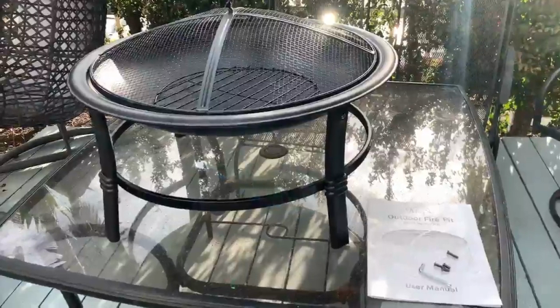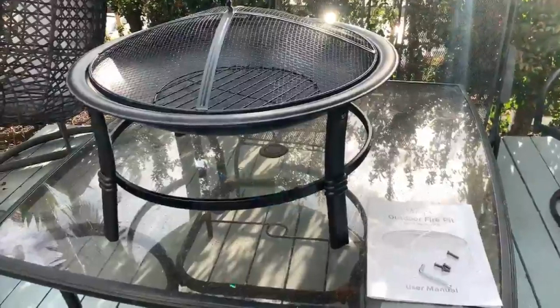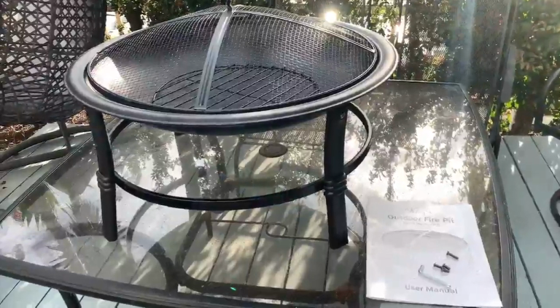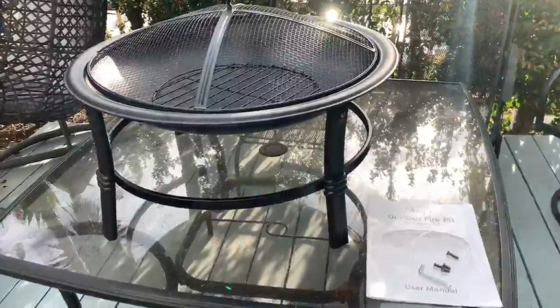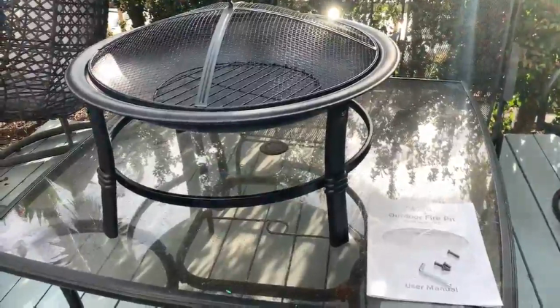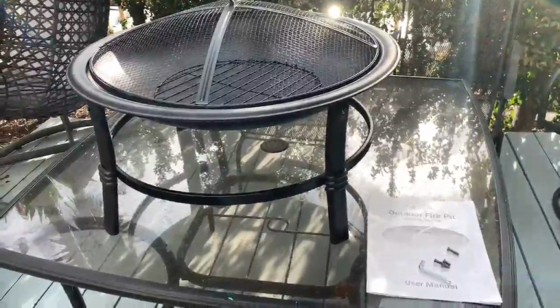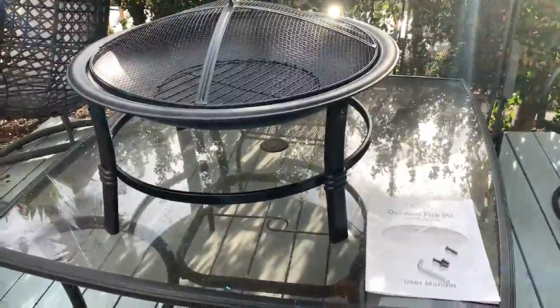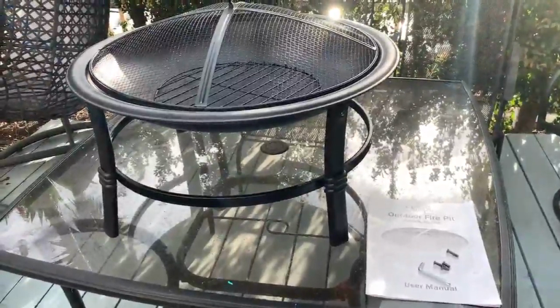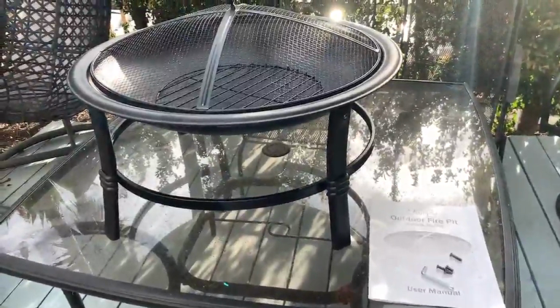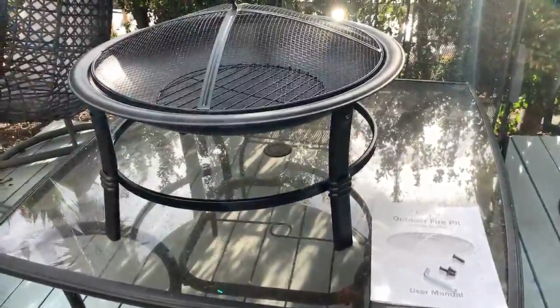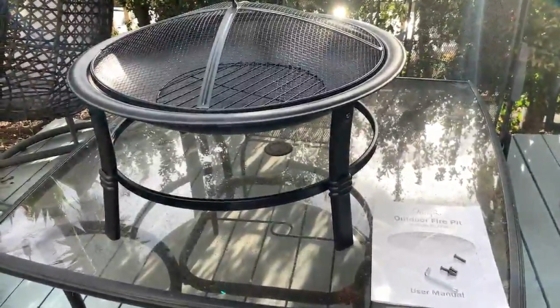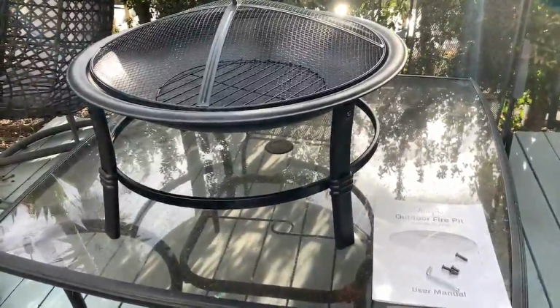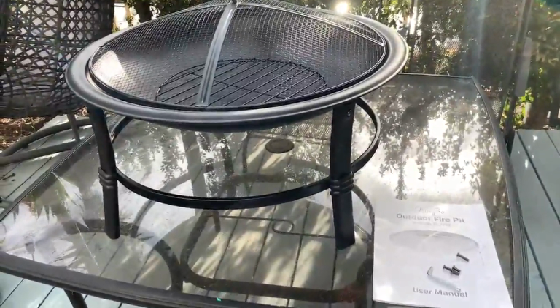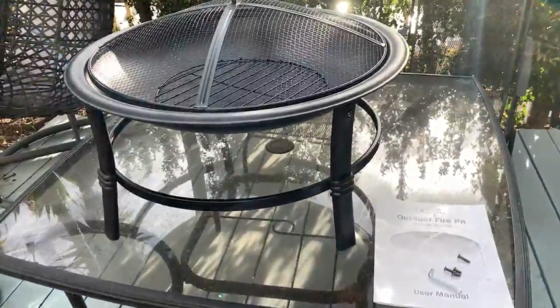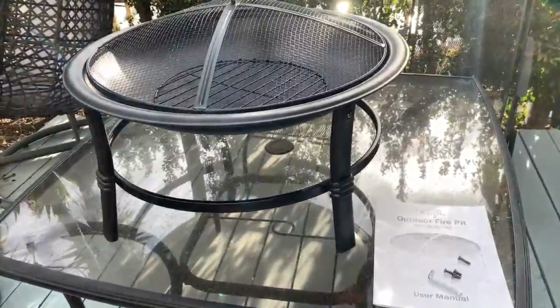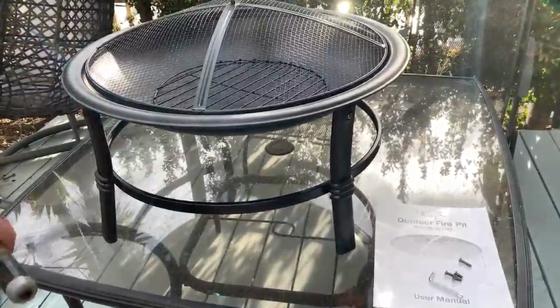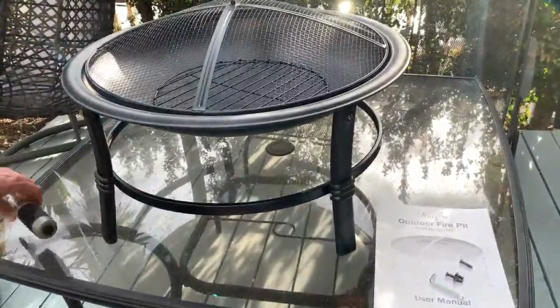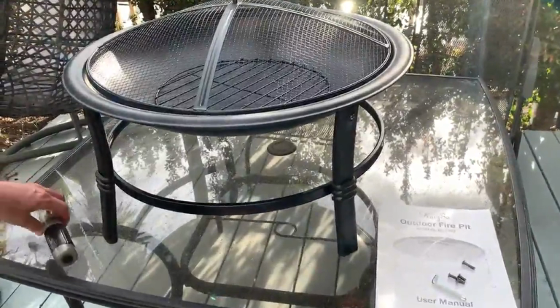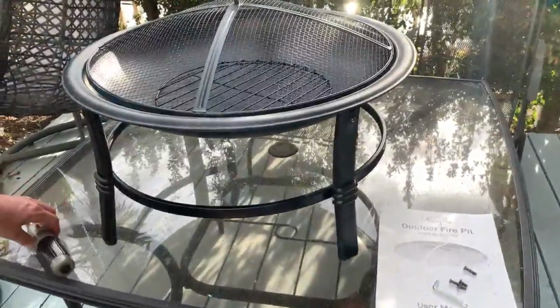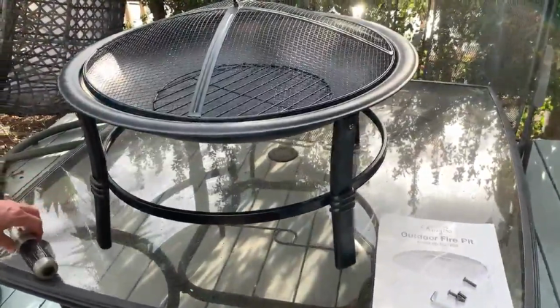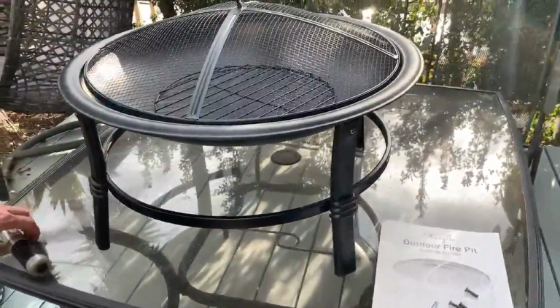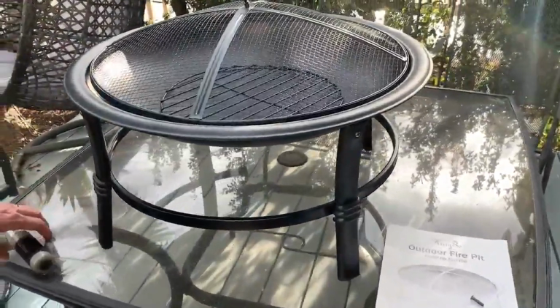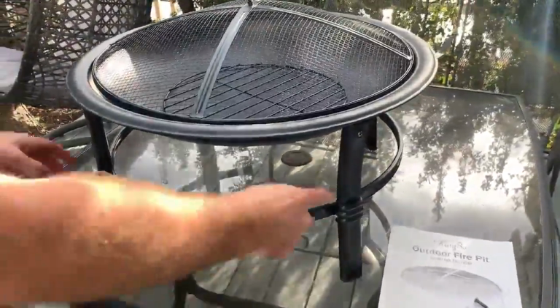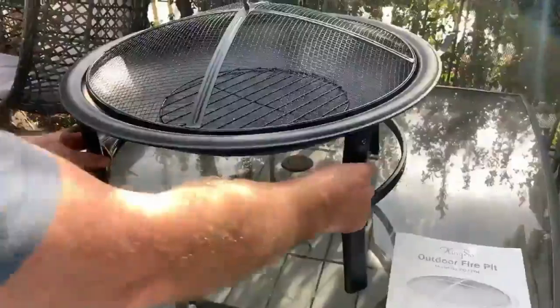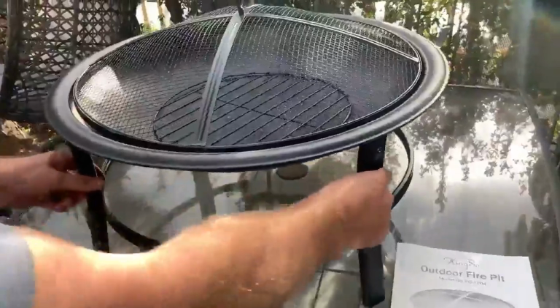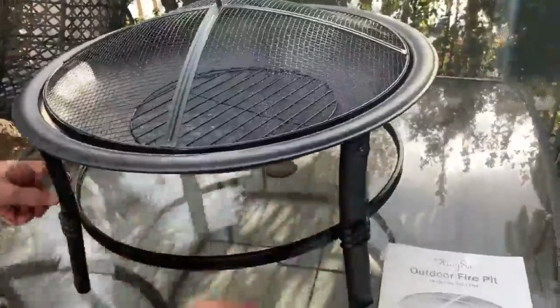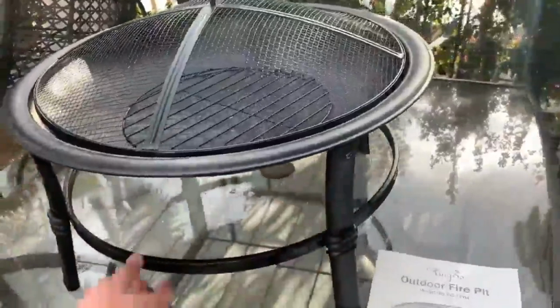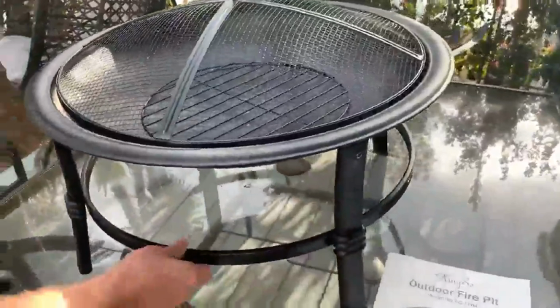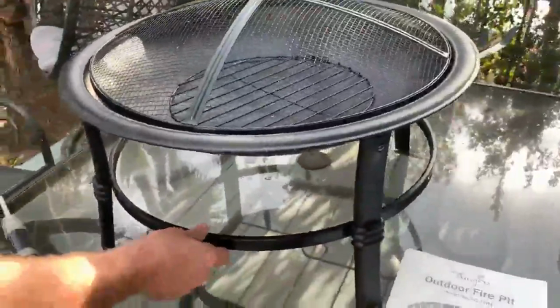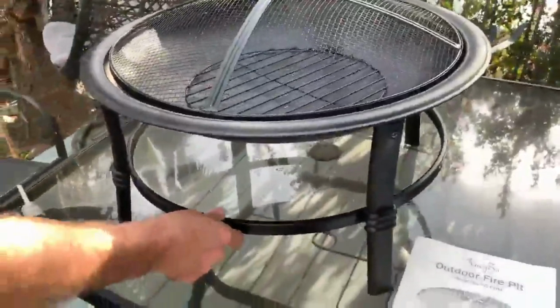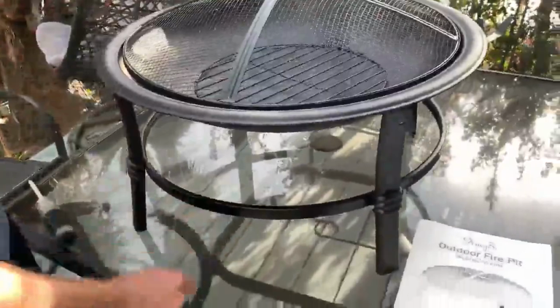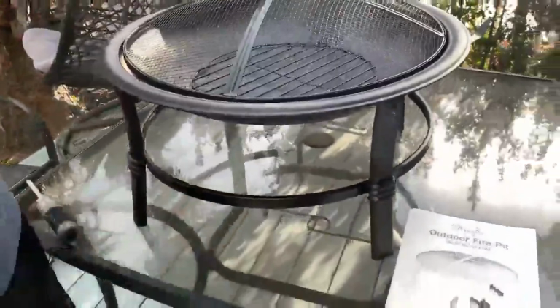This is the Kingso Outdoor Fire Pit. It's pretty basic. It has four main legs and a little support bar.